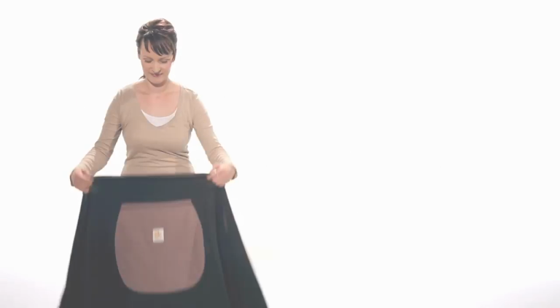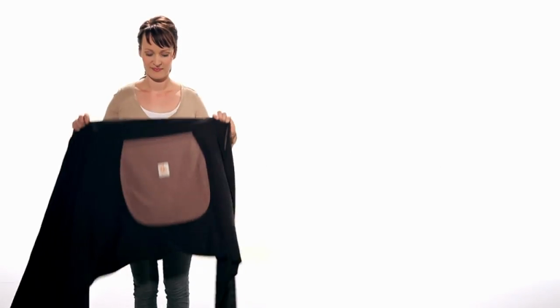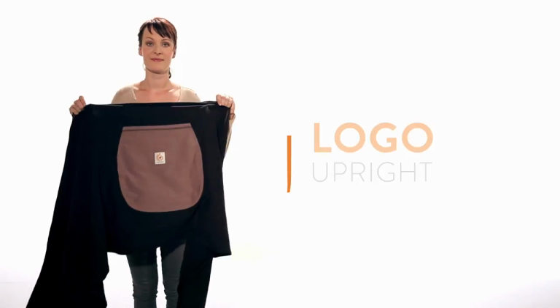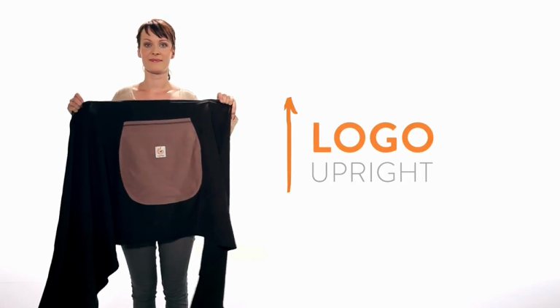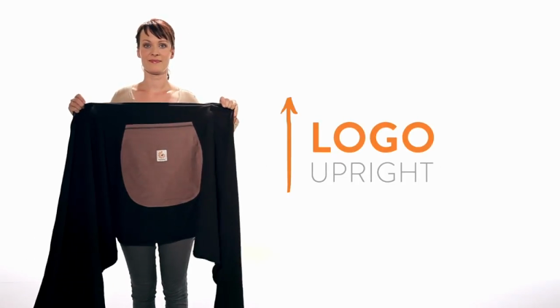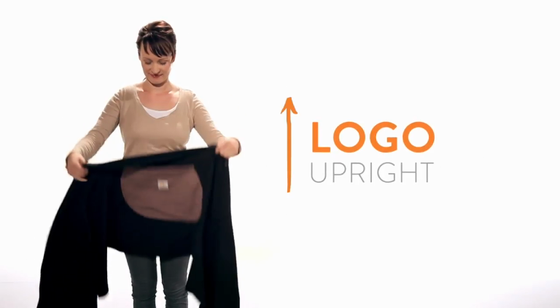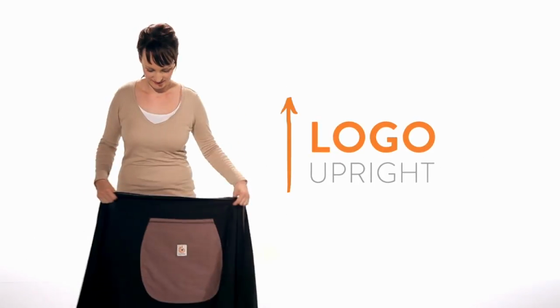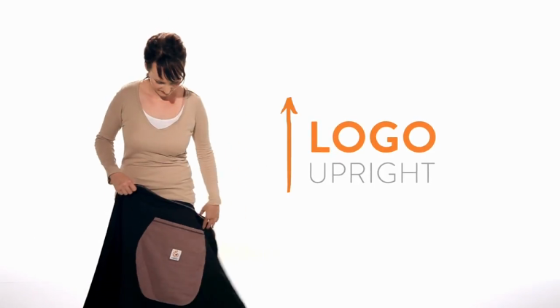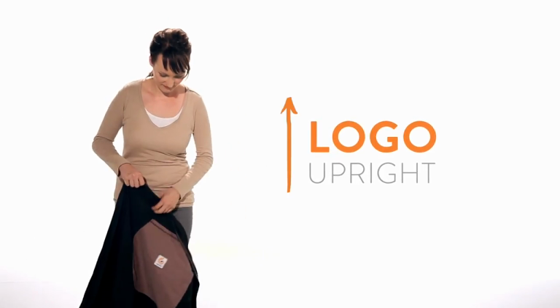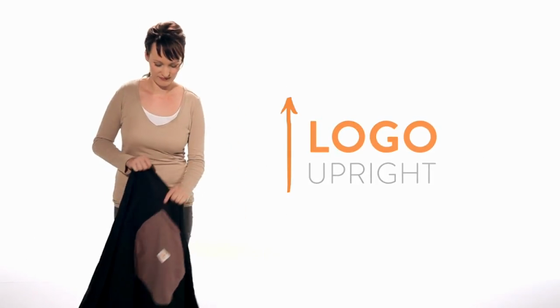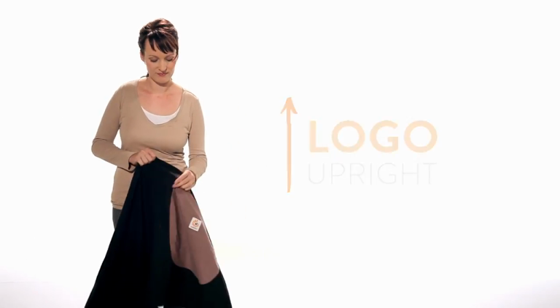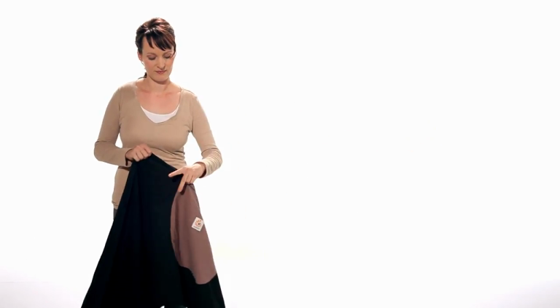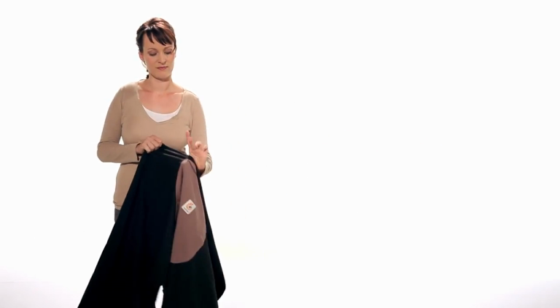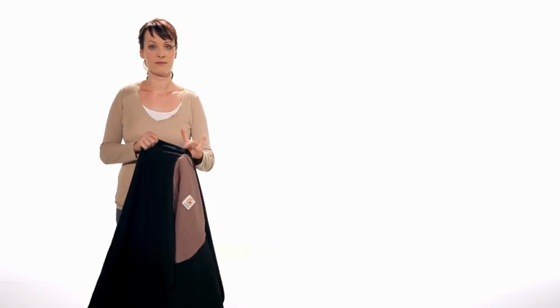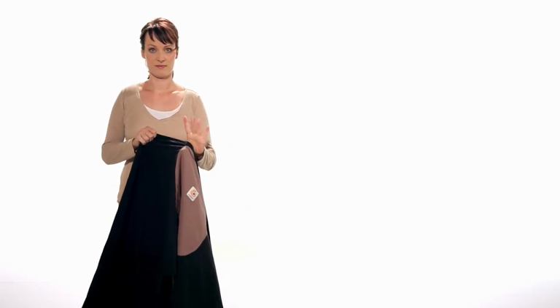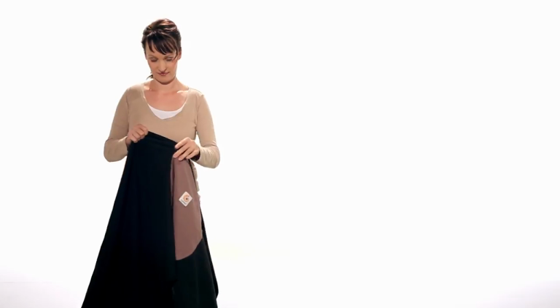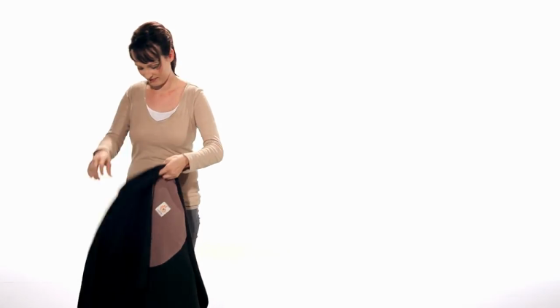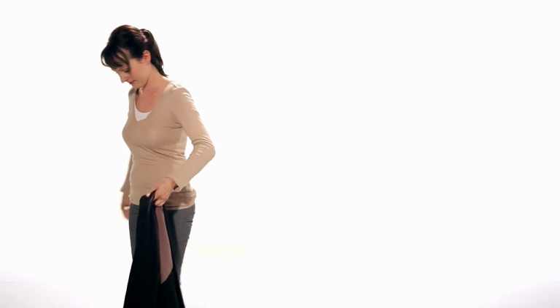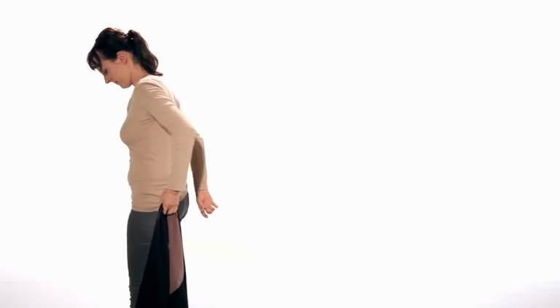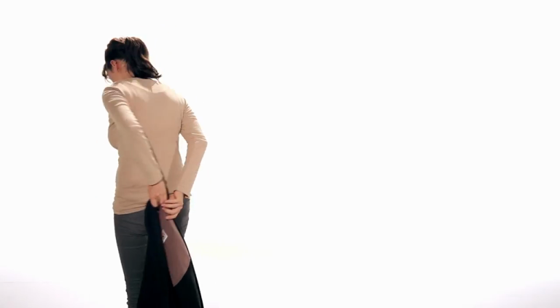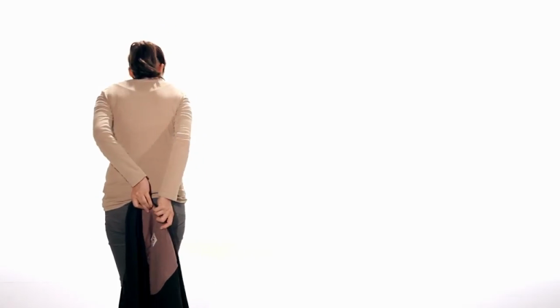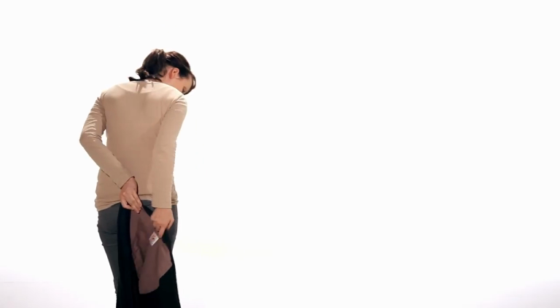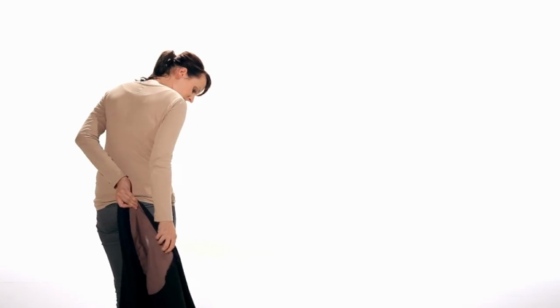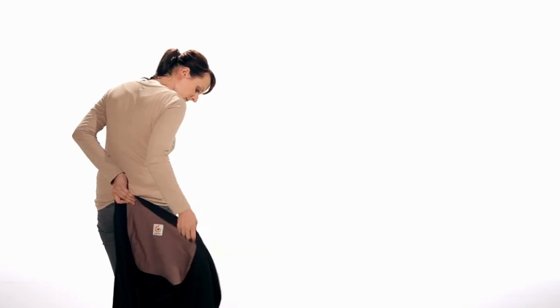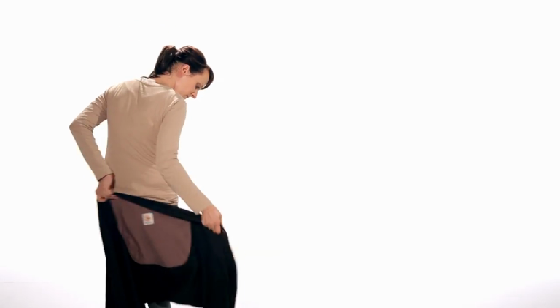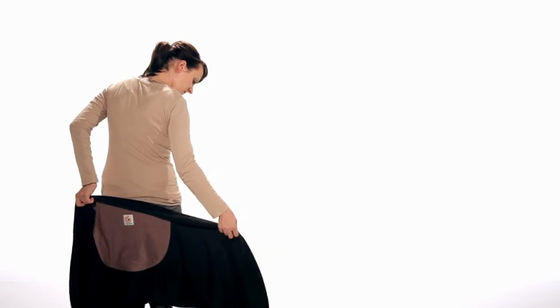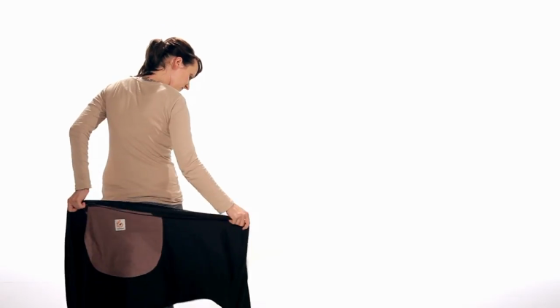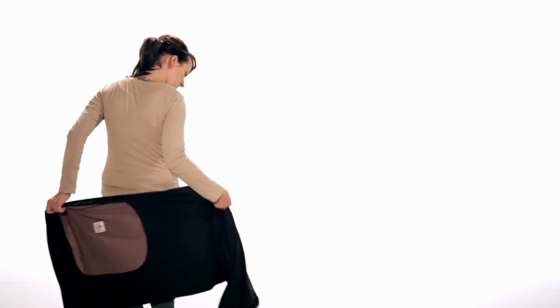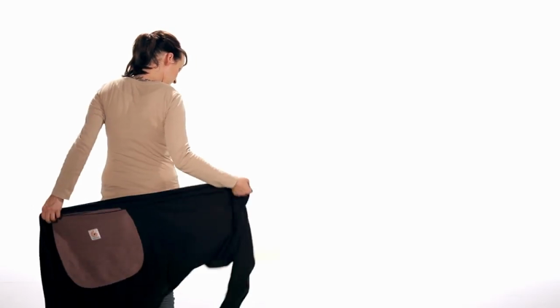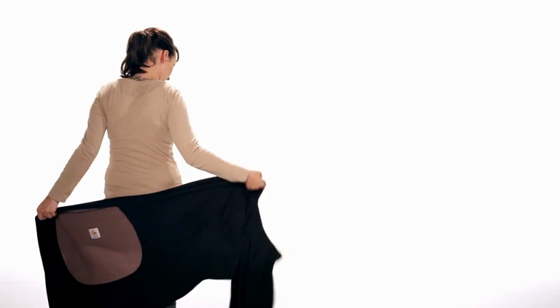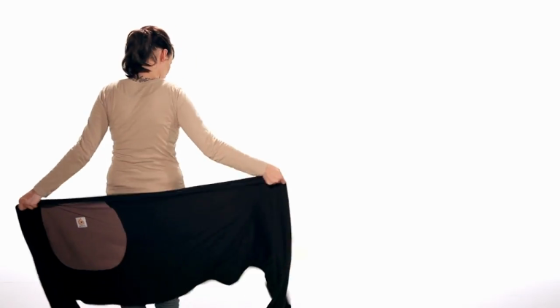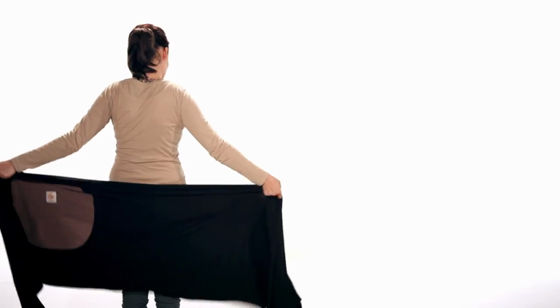First, hold the wrap with the logo upright and centered. With your left hand, hold the wrap near the corner at the top of the pocket. Hold the fabric at your waist and extend your arms.